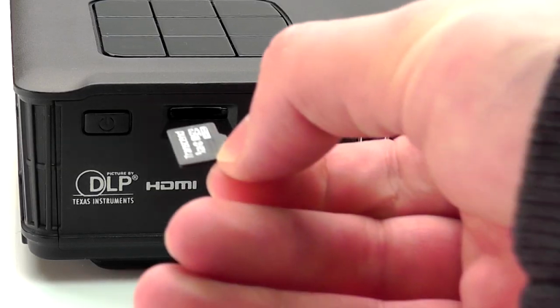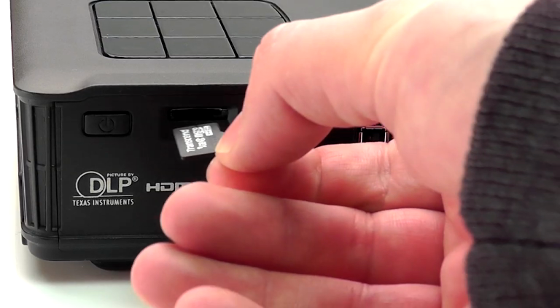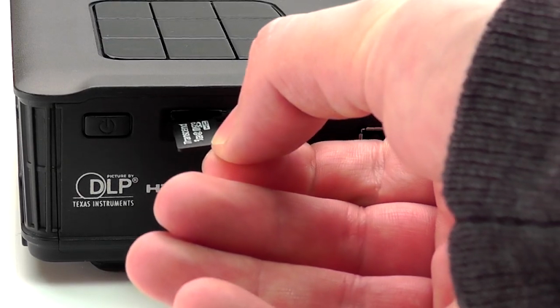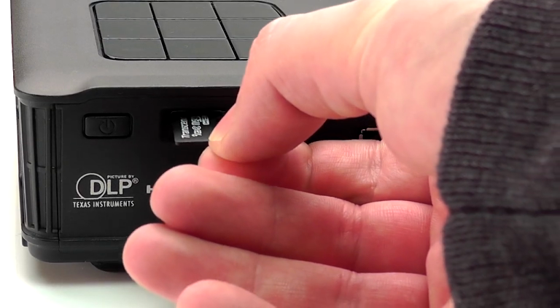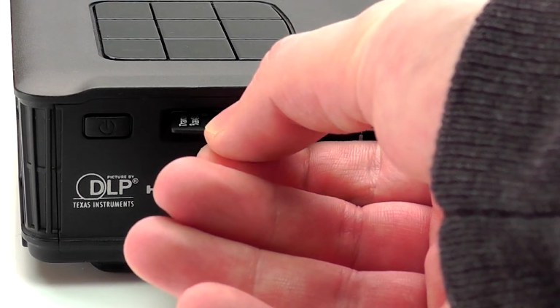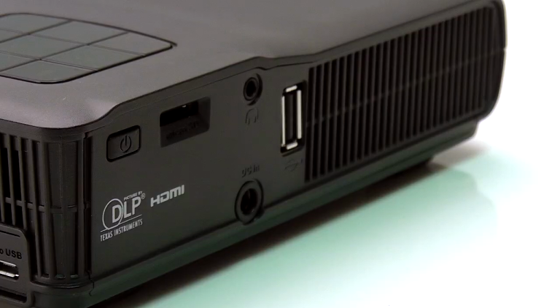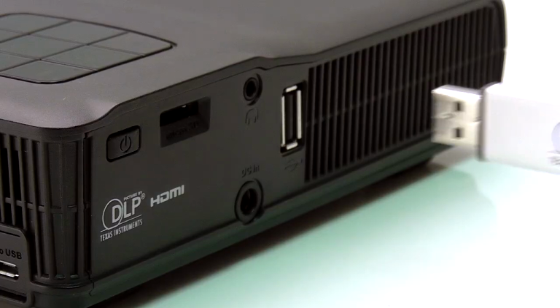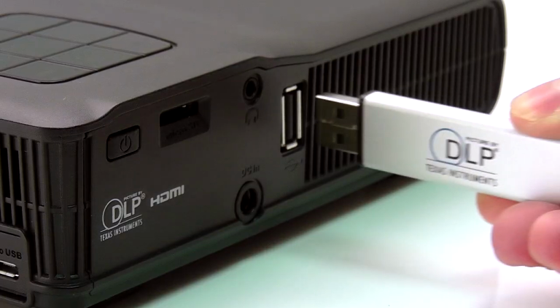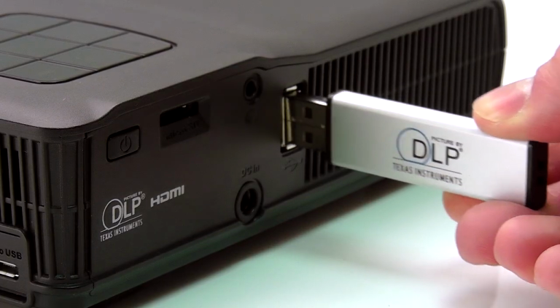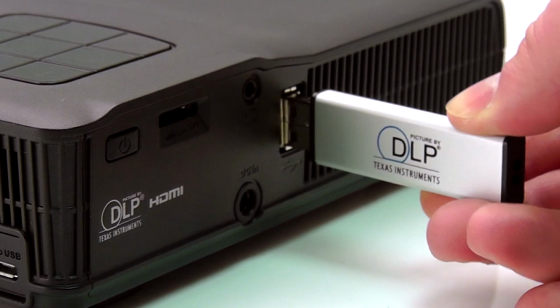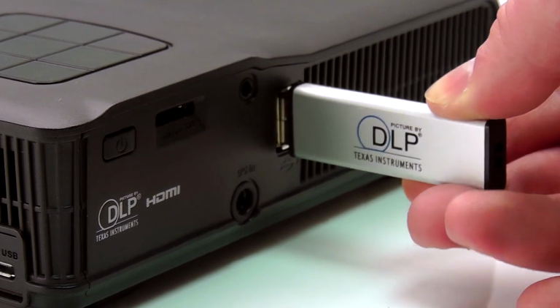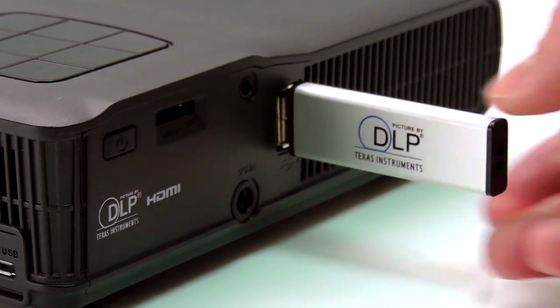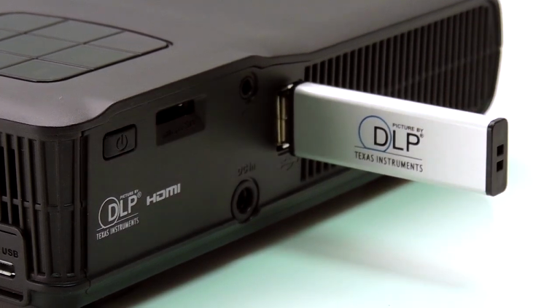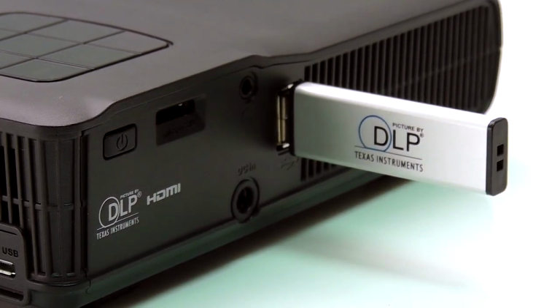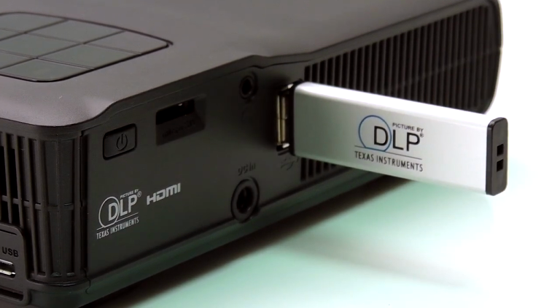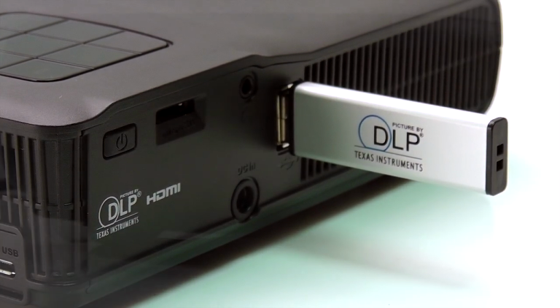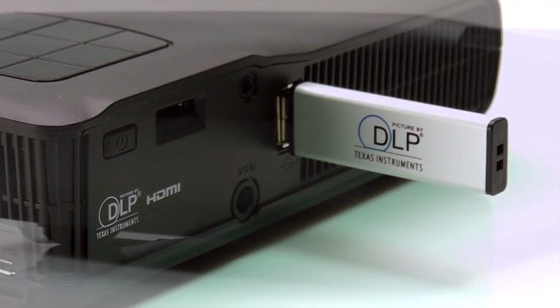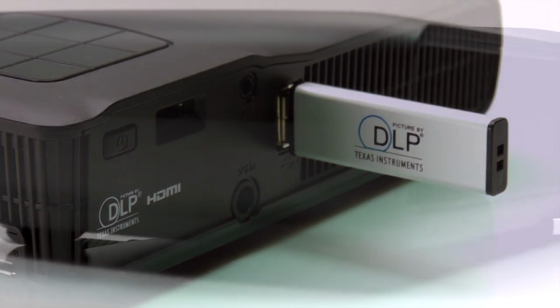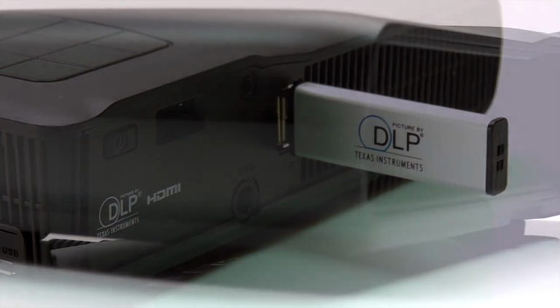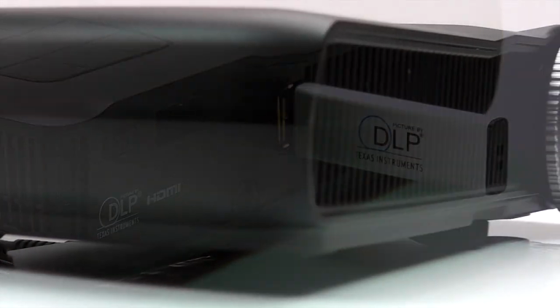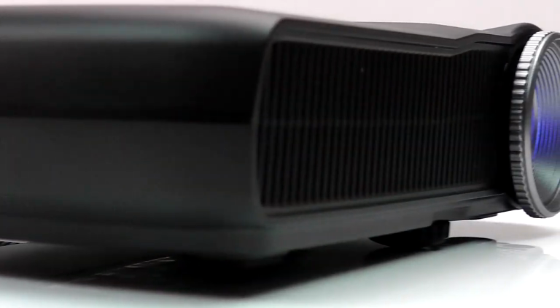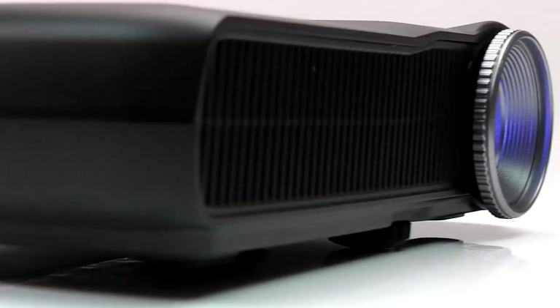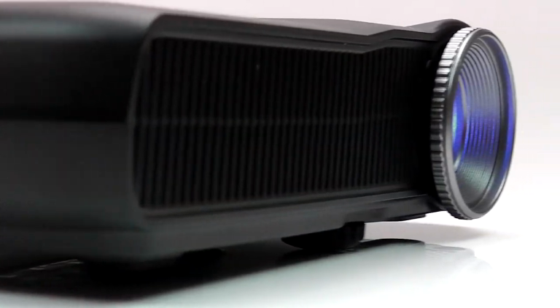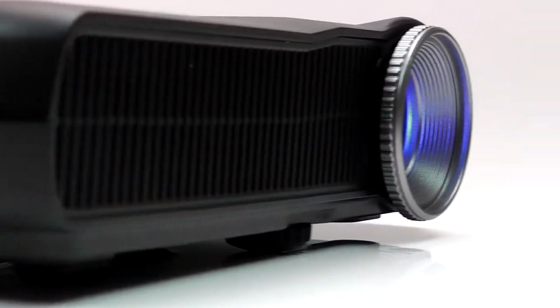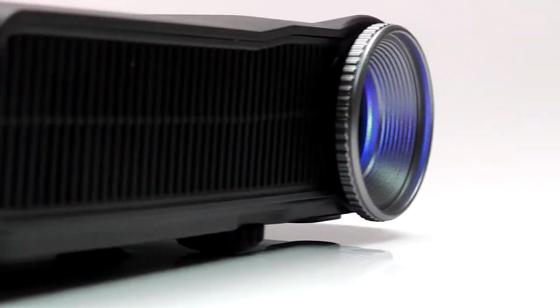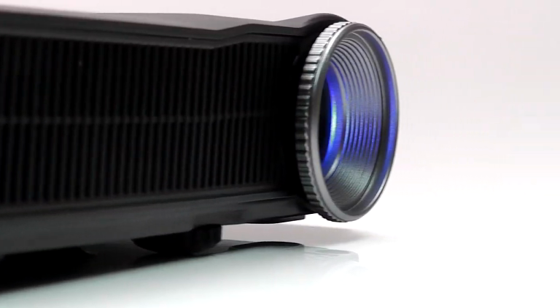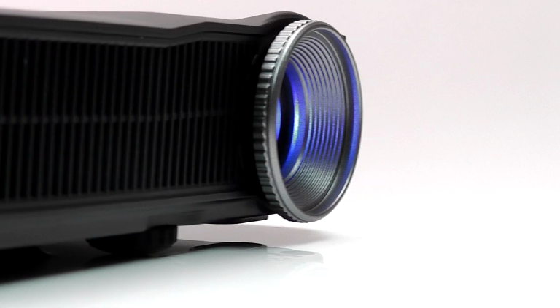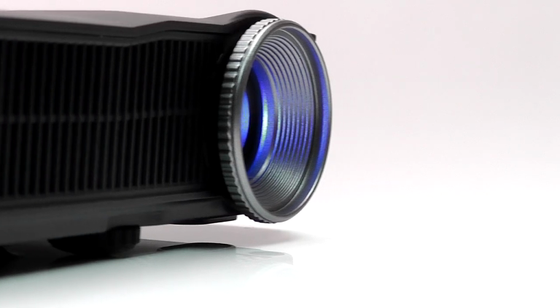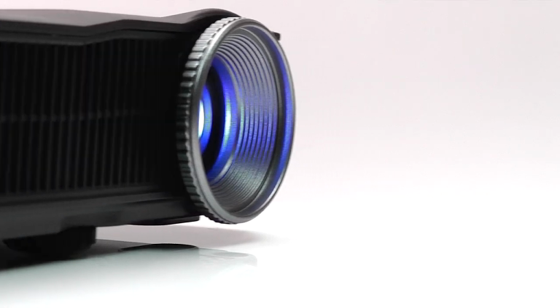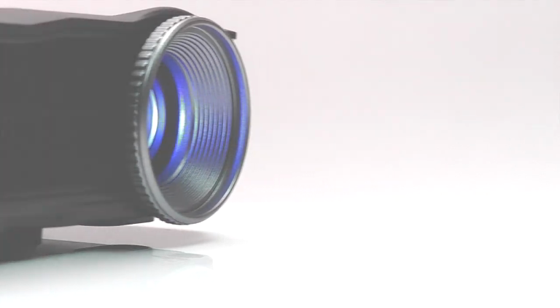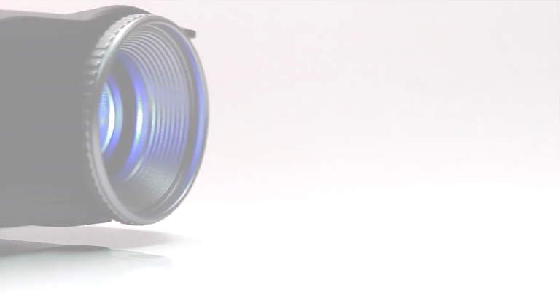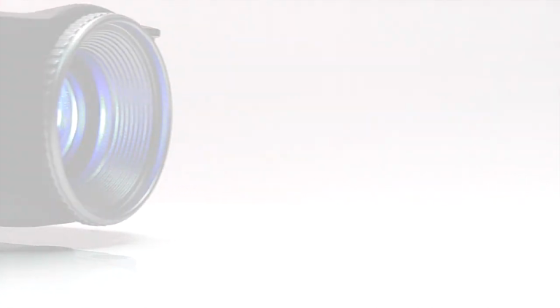Just insert a microSD card or USB straight from your phone or camera and instantly share ideas with small or large groups, without the need for additional cables.